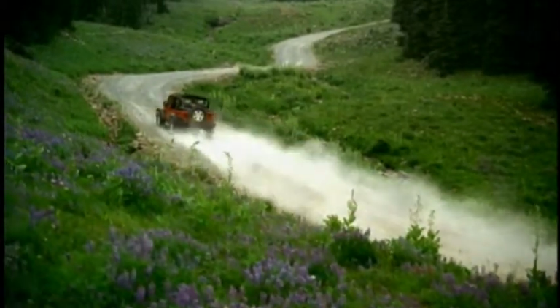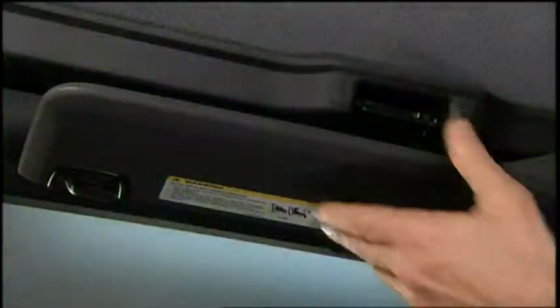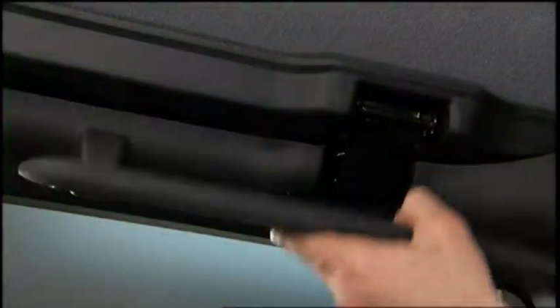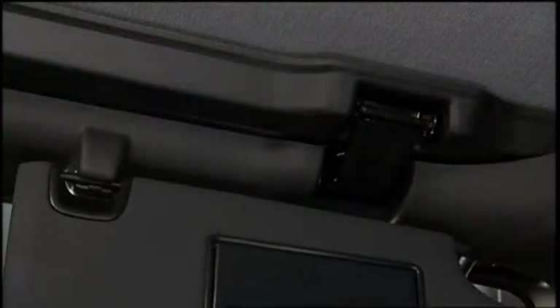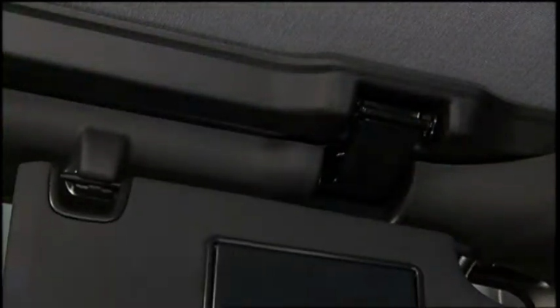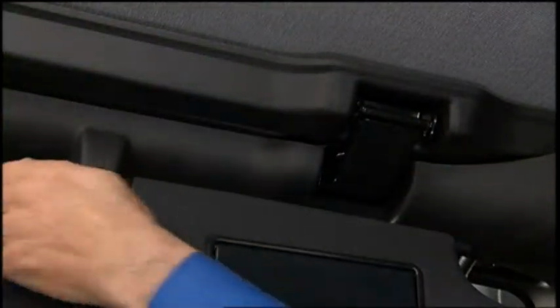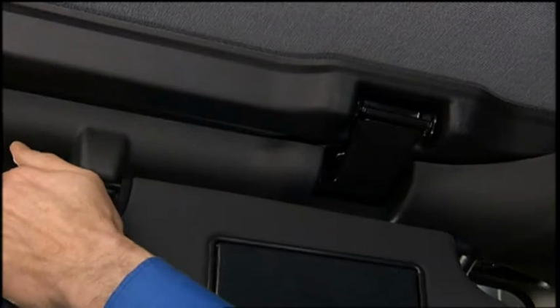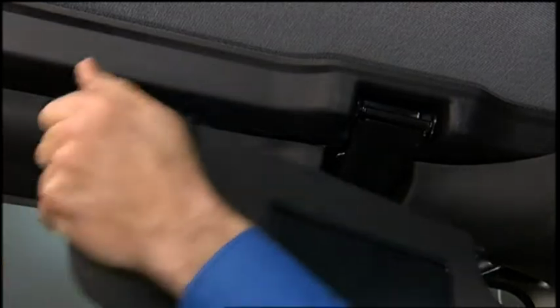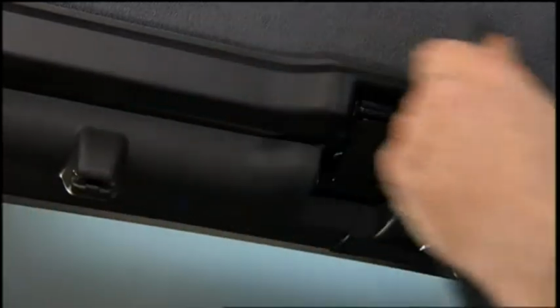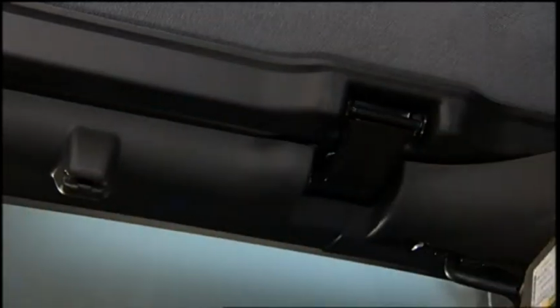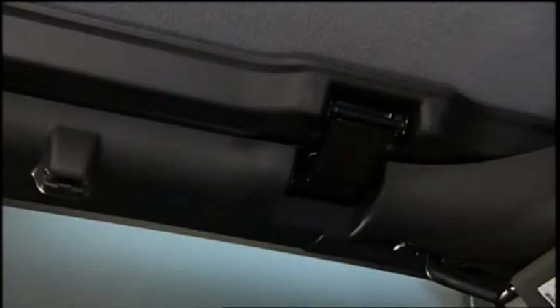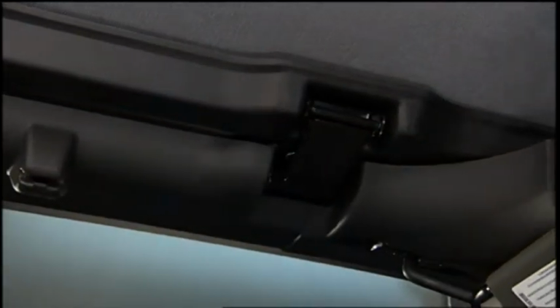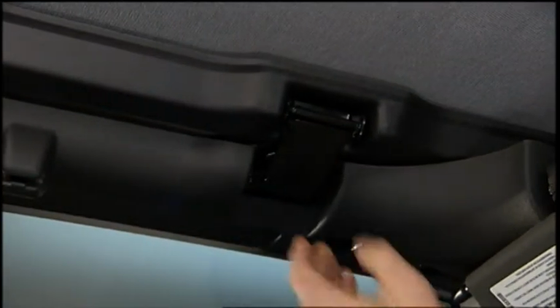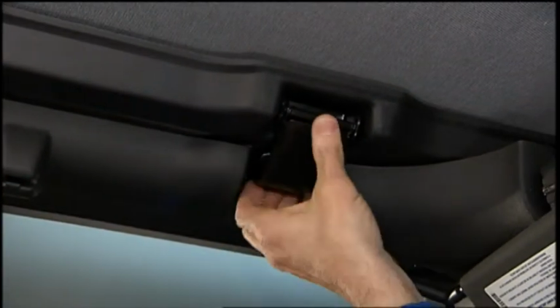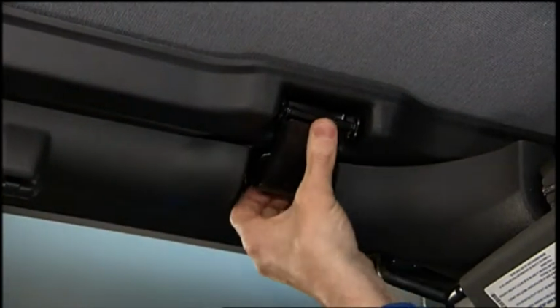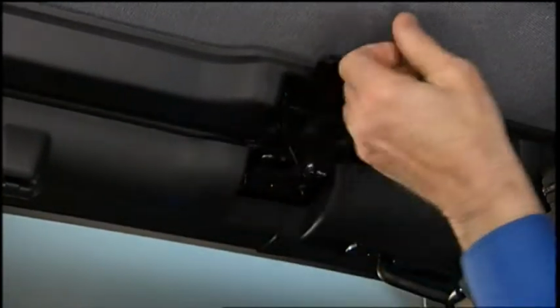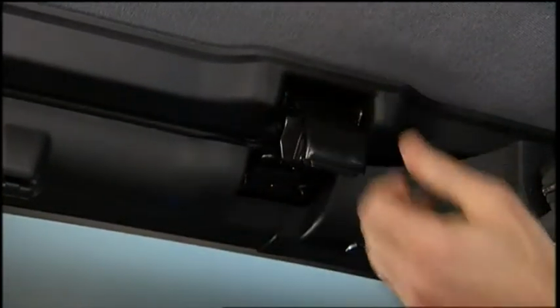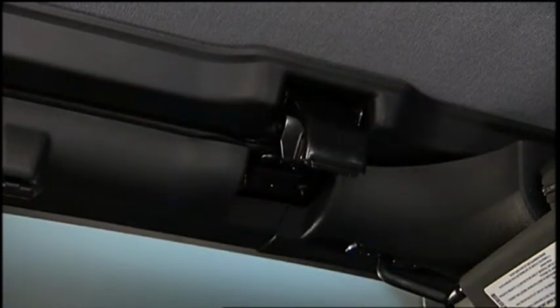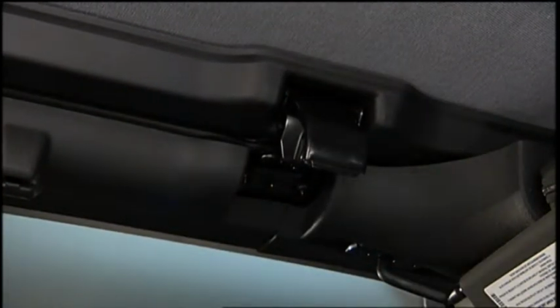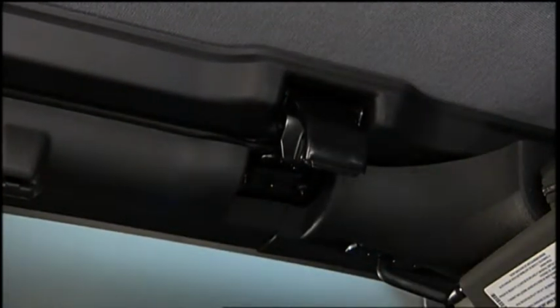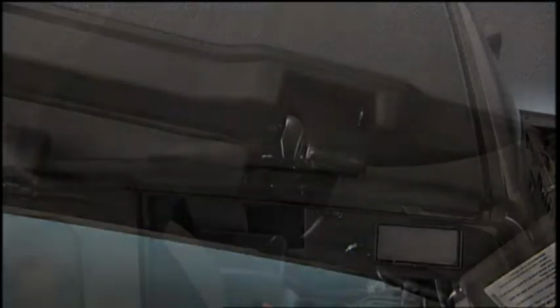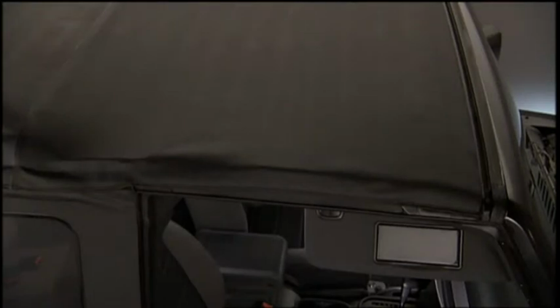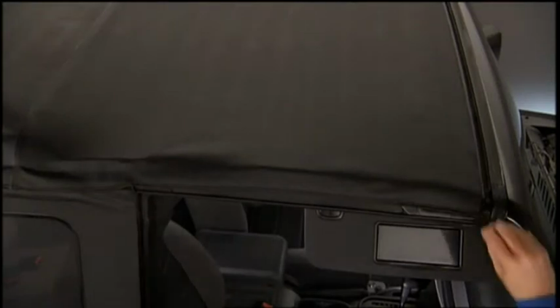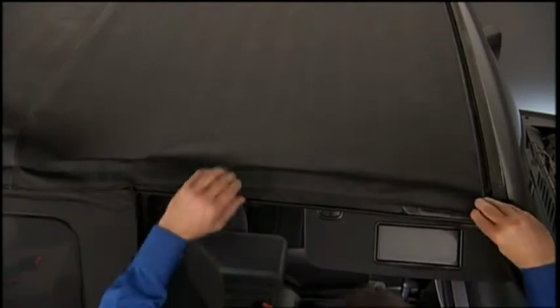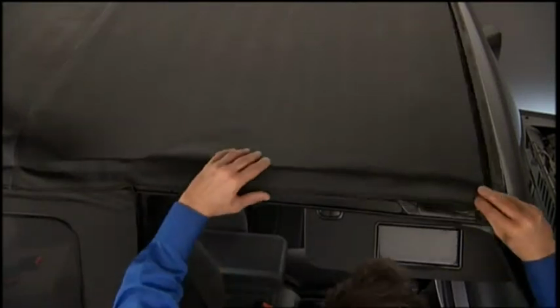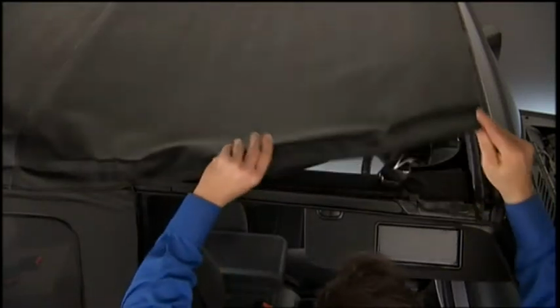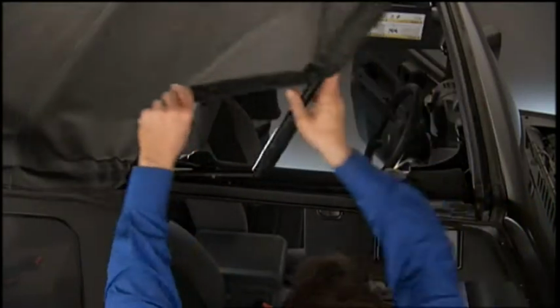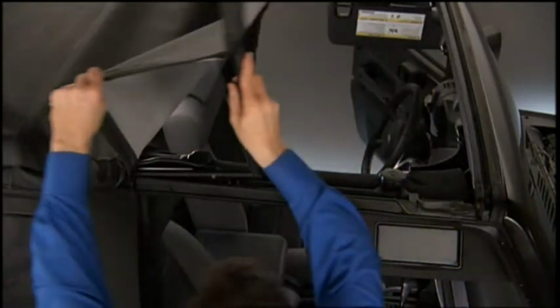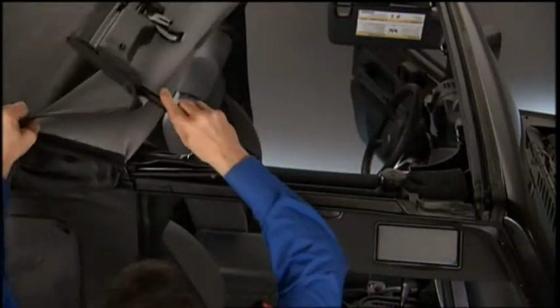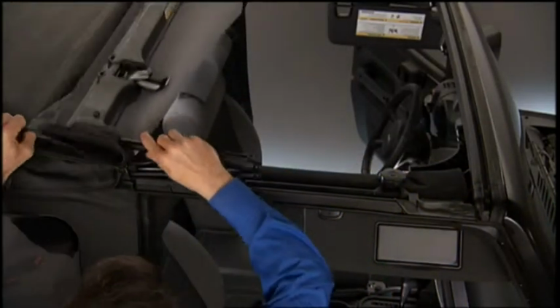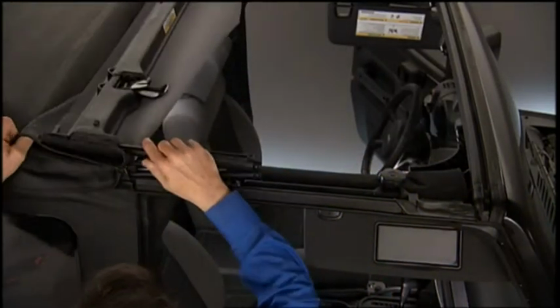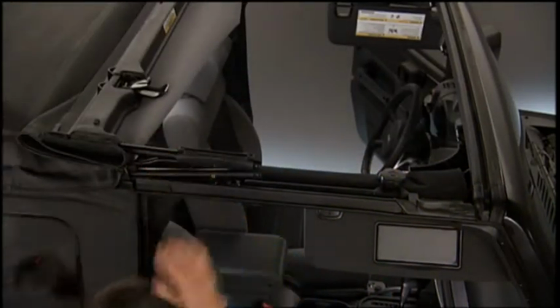First, unclip the sun visors and move them out of the way. Then, release the header latches from the loops on the windshield frame. Take the header and soft top and fold them back like you're seeing here.